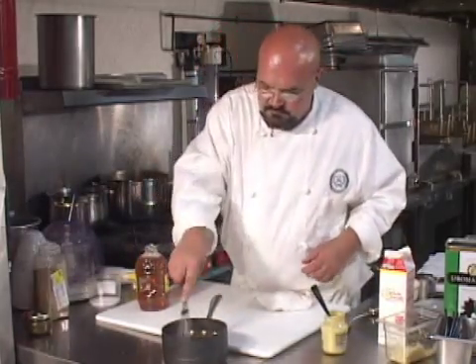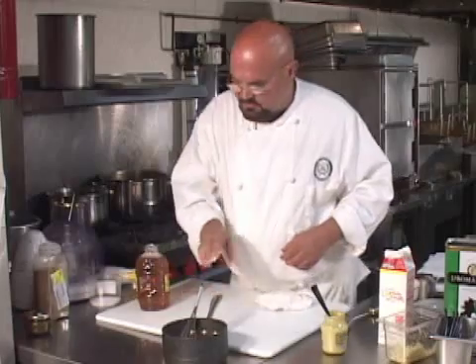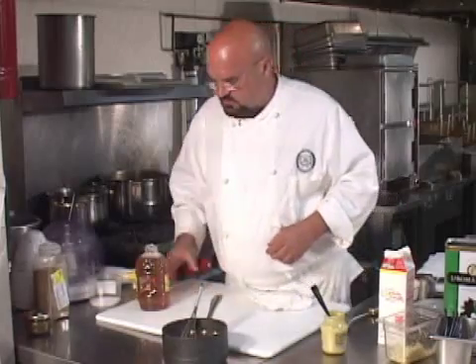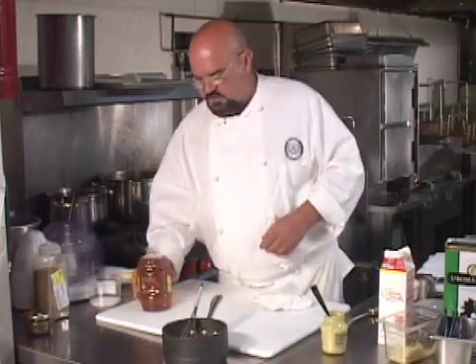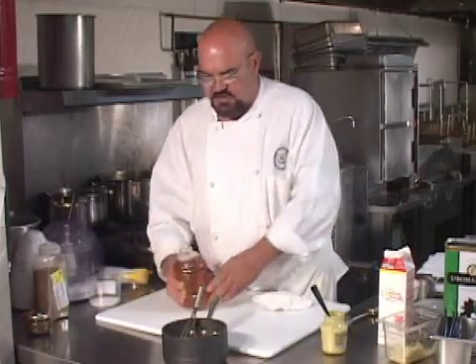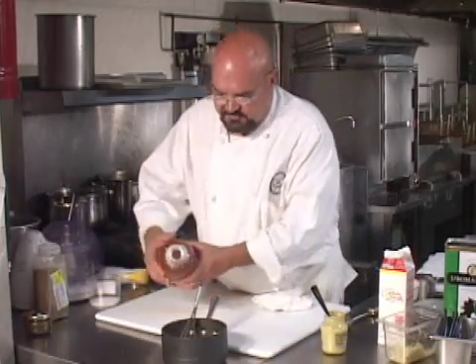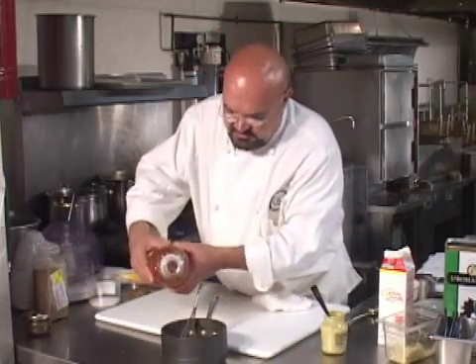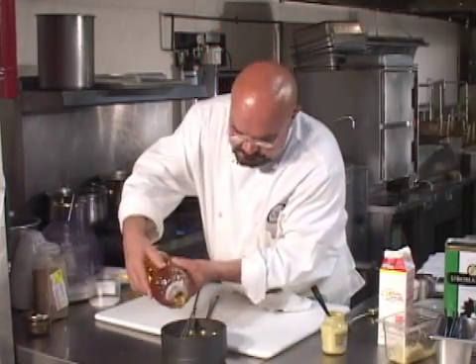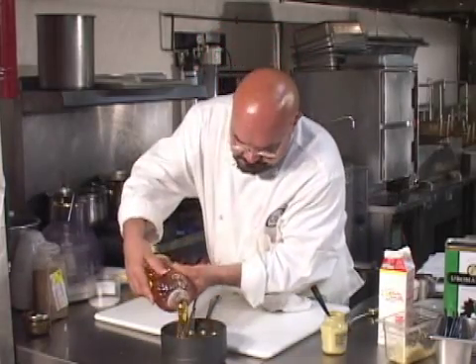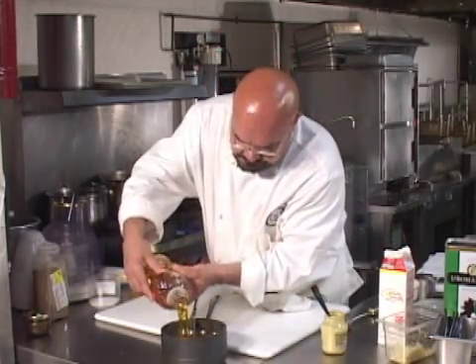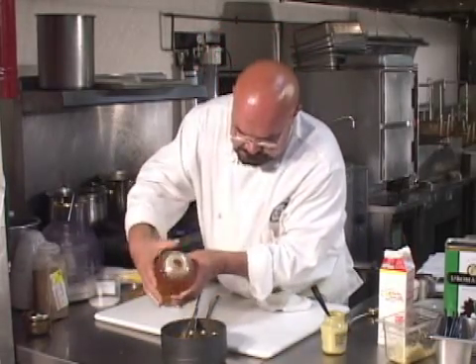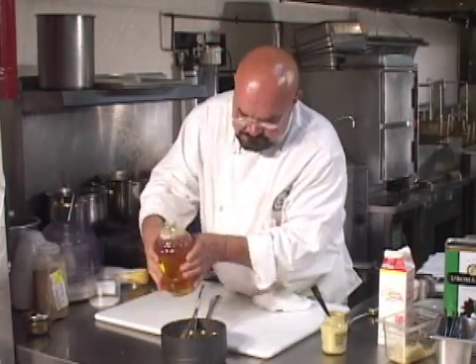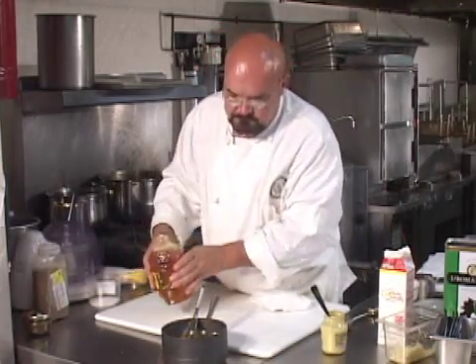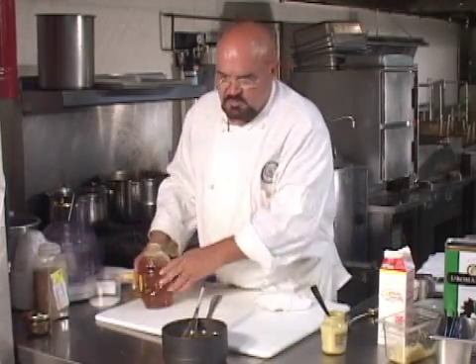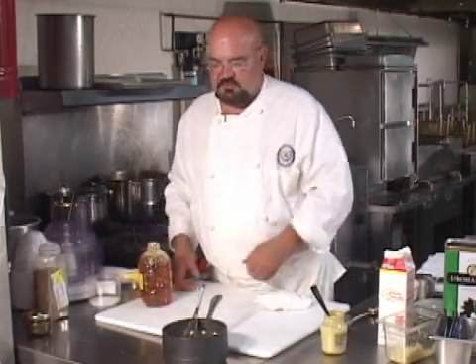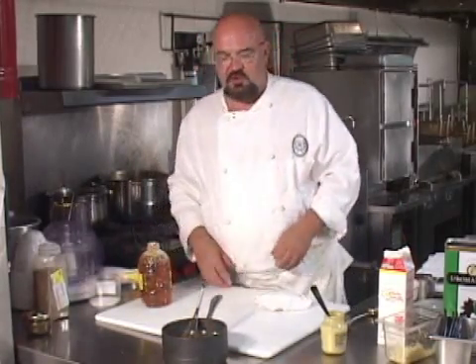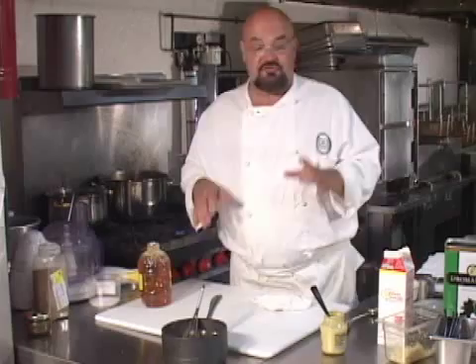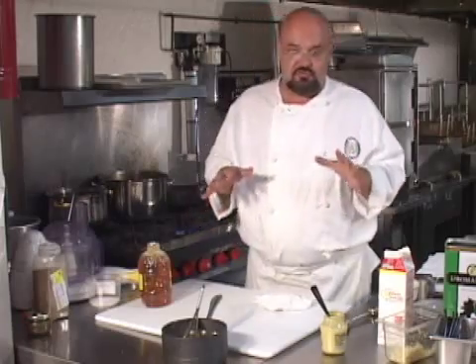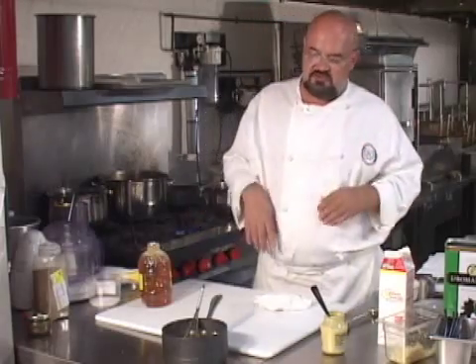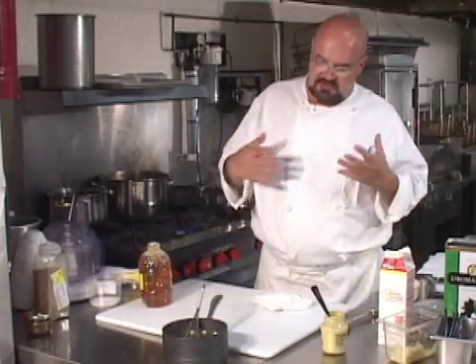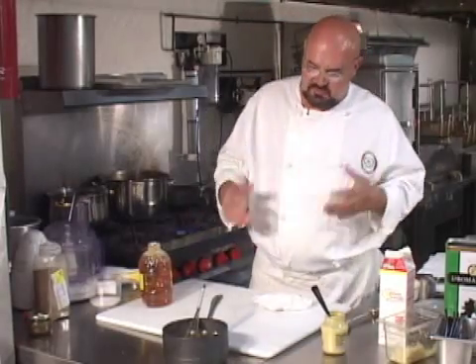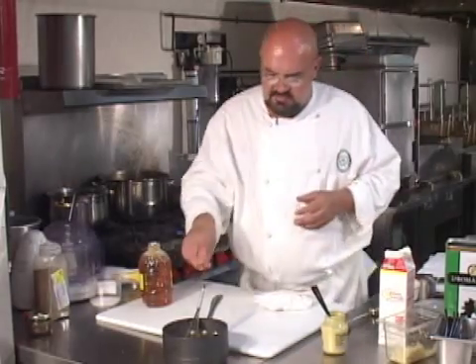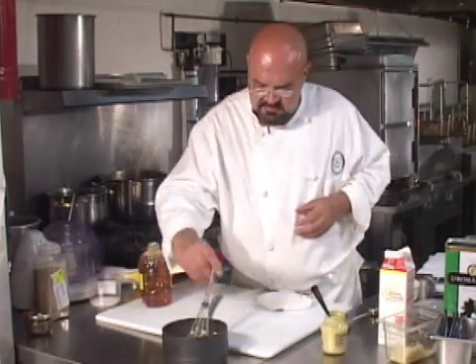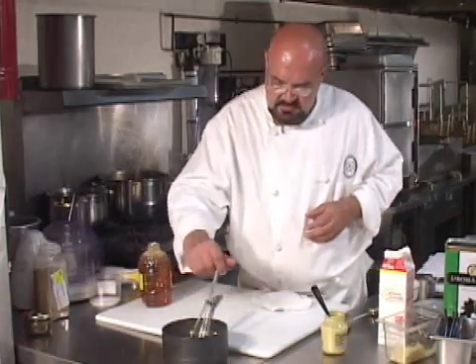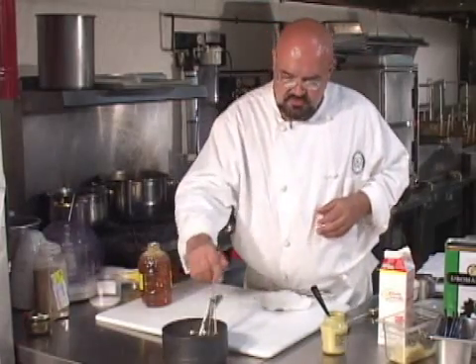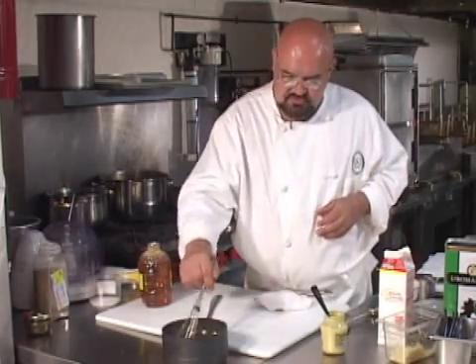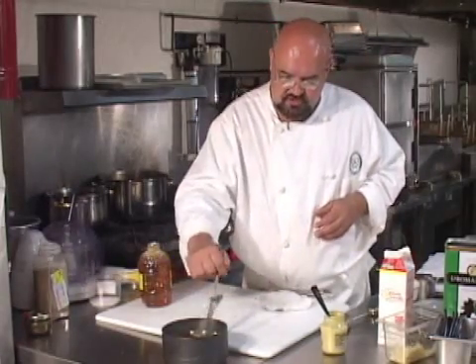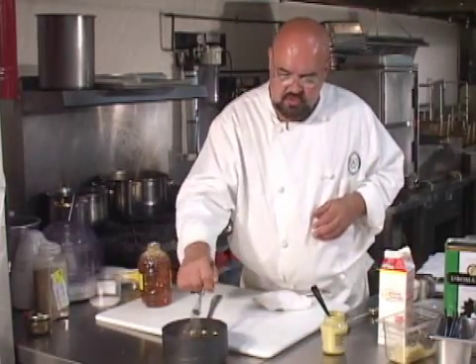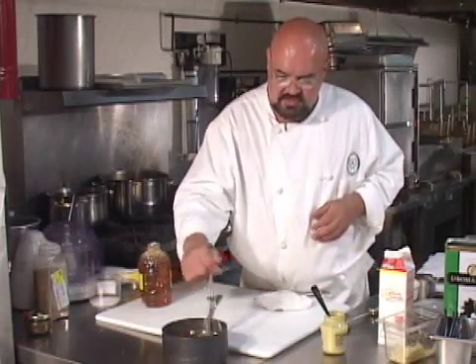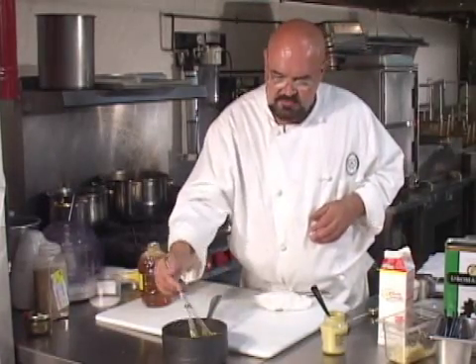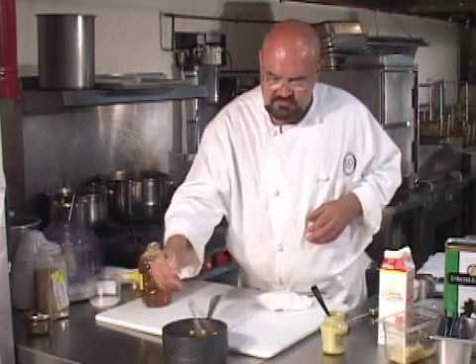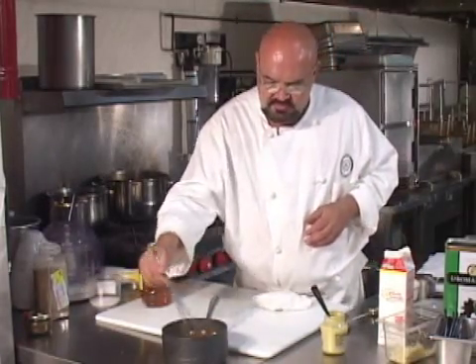We're going to take a little bit of honey and put that in there. You don't want to make it too sweet — you want it just sweet enough. You can use sugar or honey to do this.